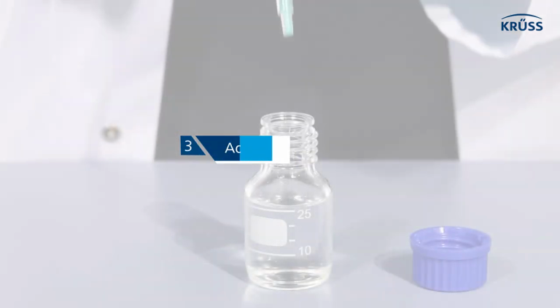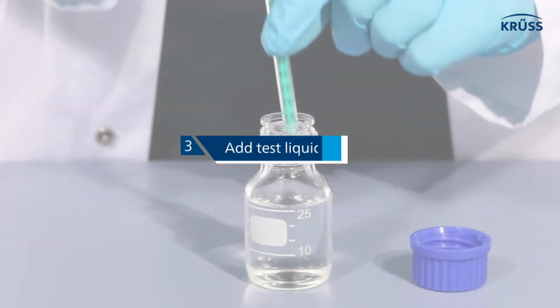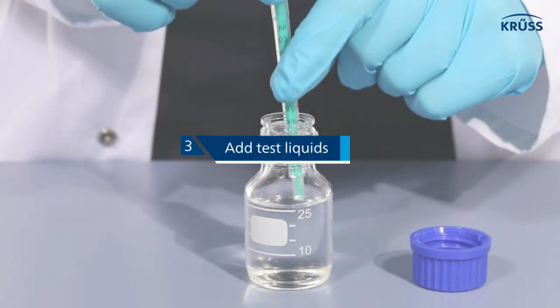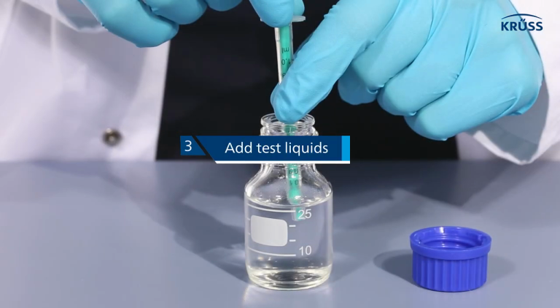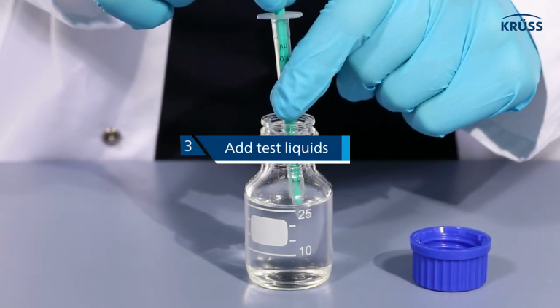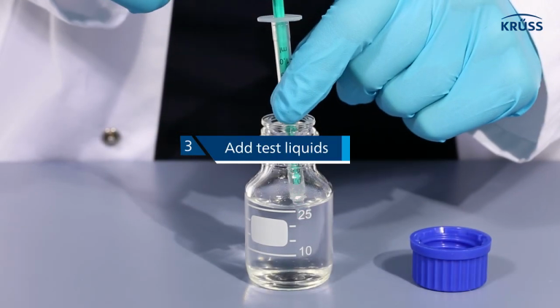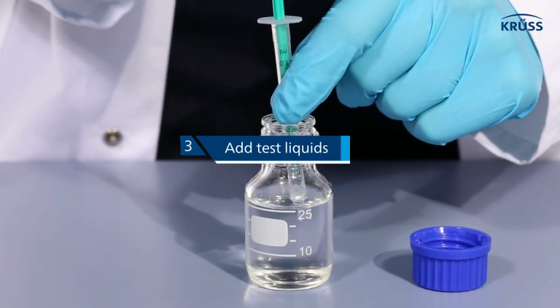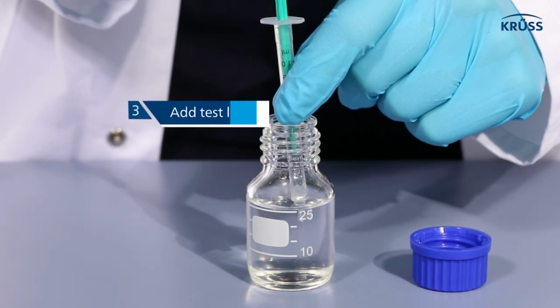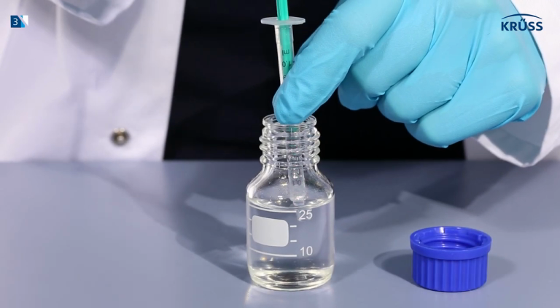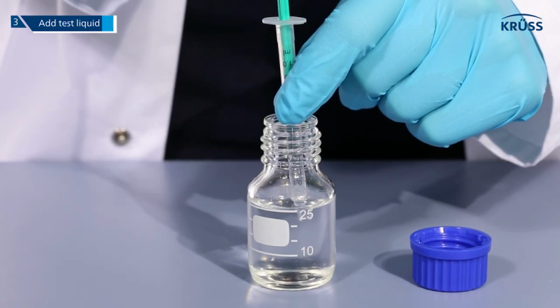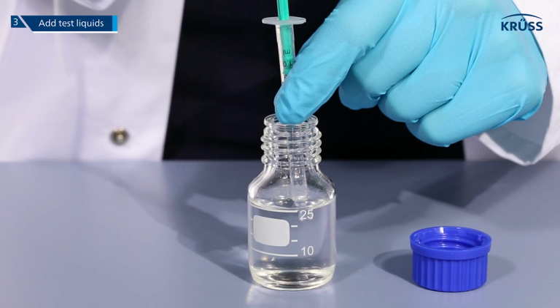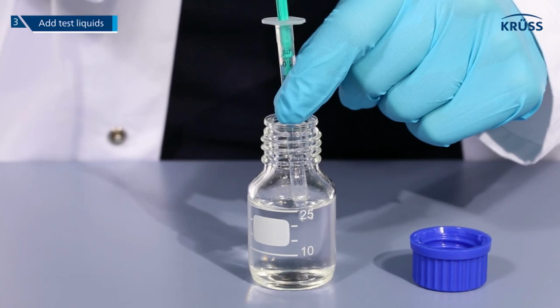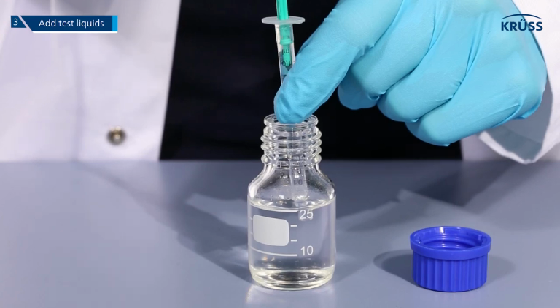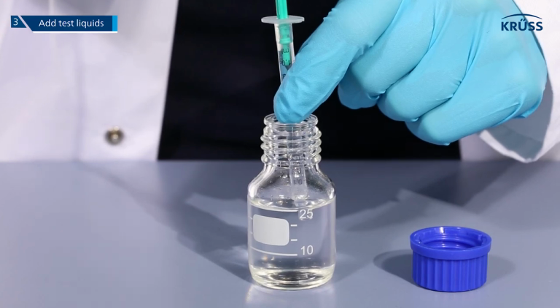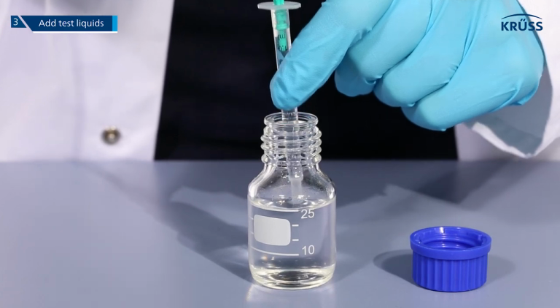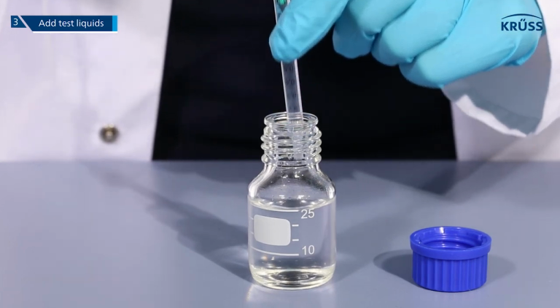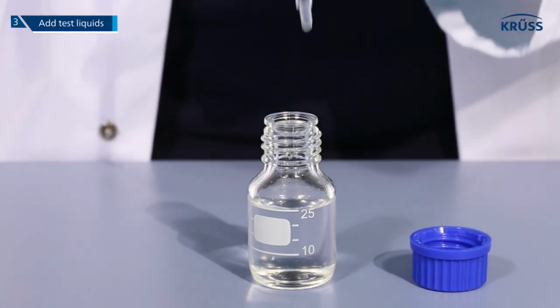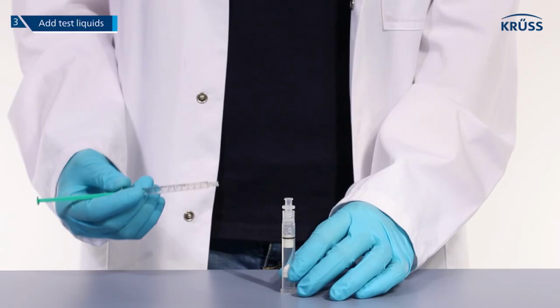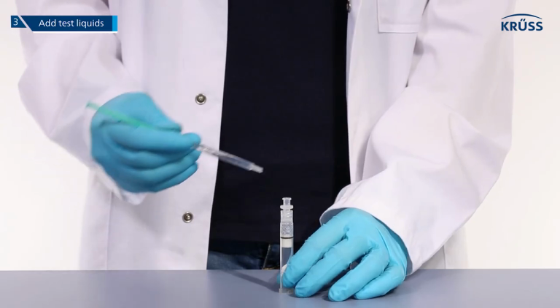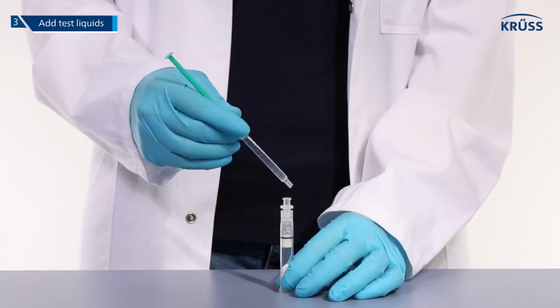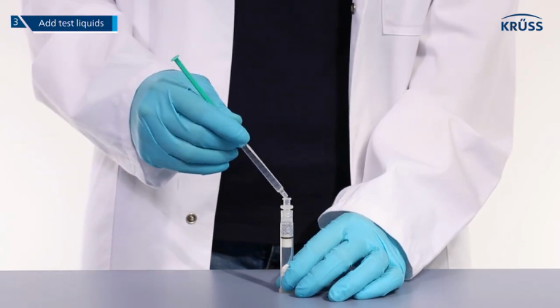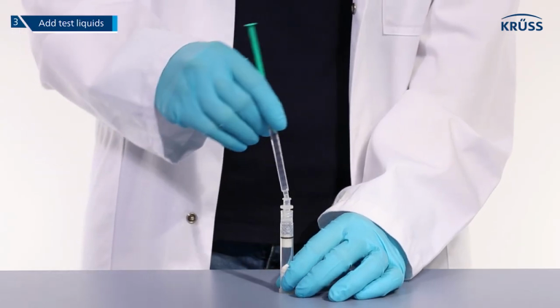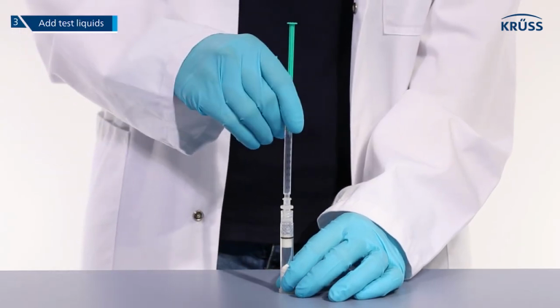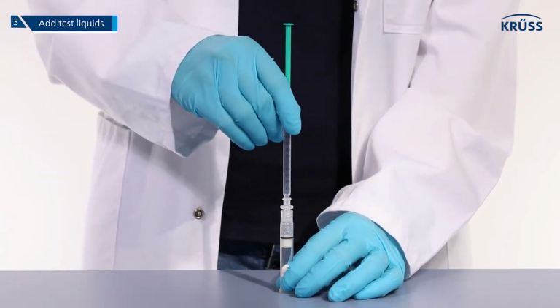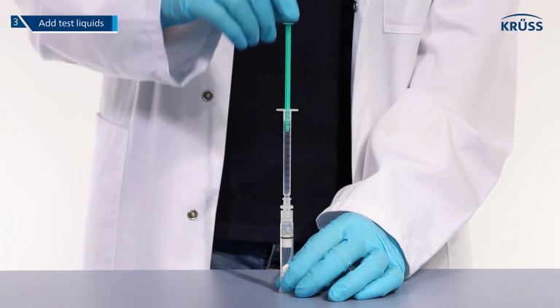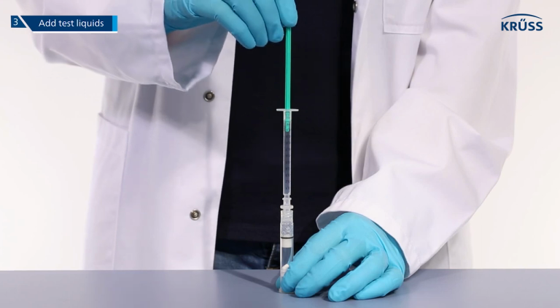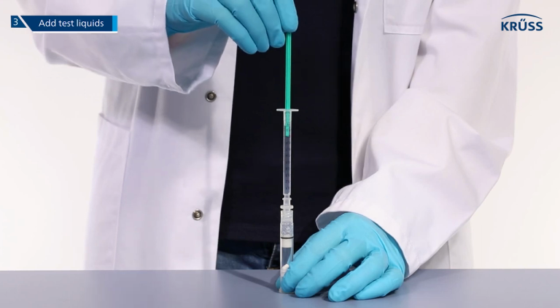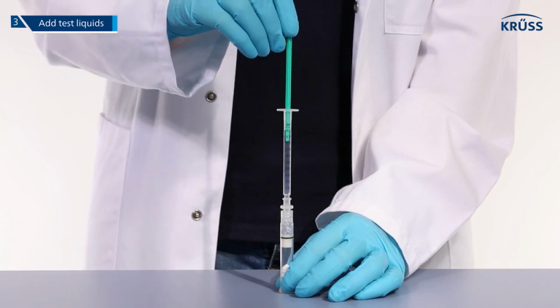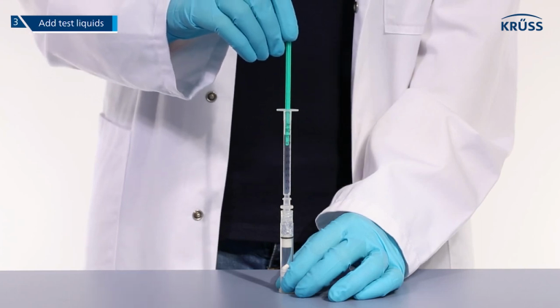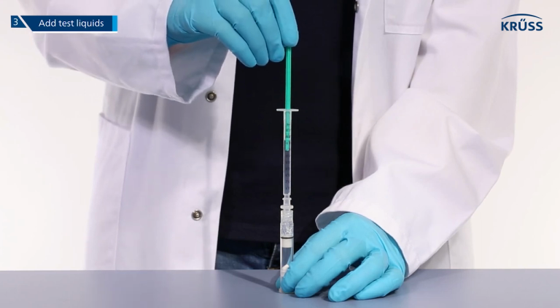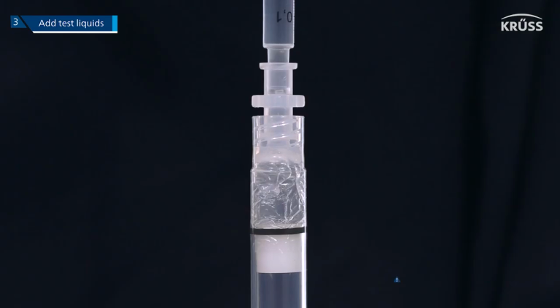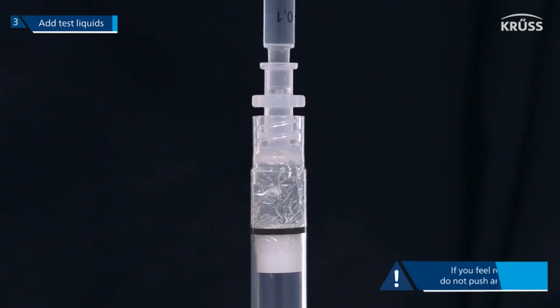Step 3. Pull approximately one milliliter of test liquid into an empty syringe. Attach the syringe to the luer adapter and gently push the liquid into the cartridge.